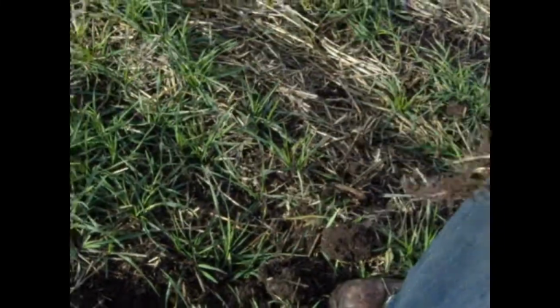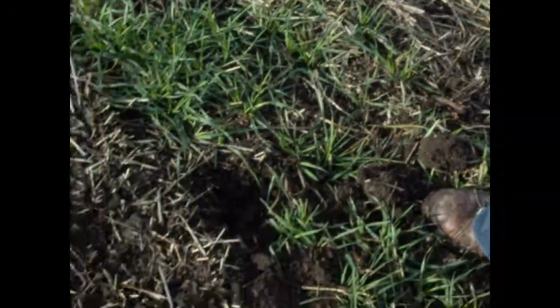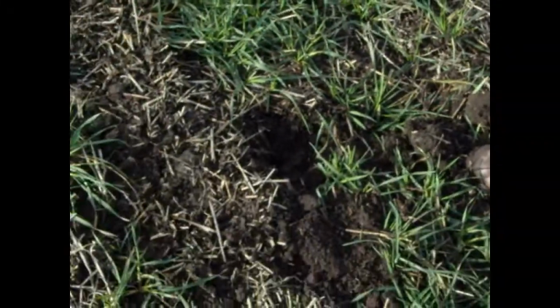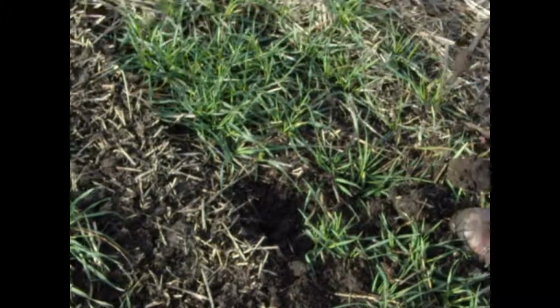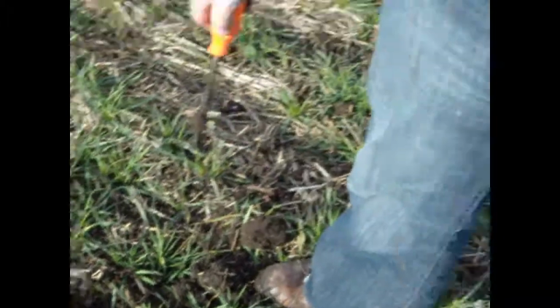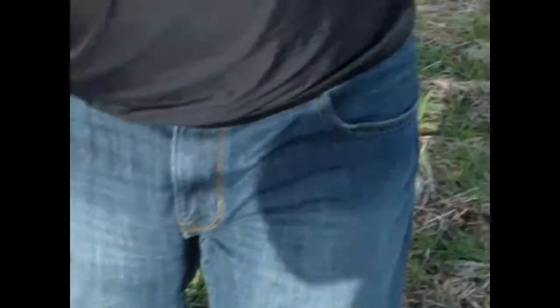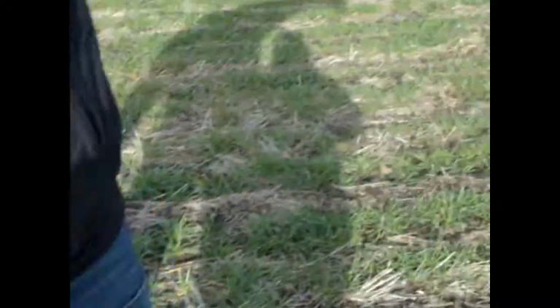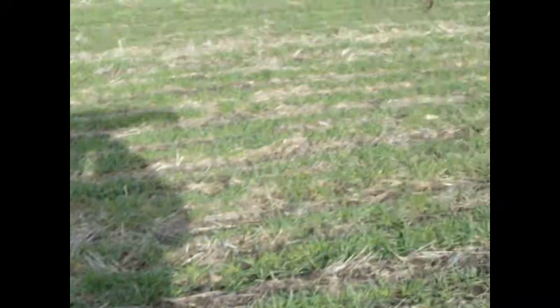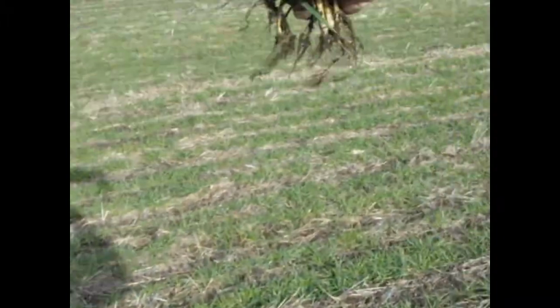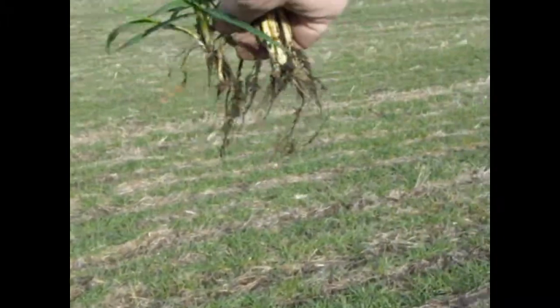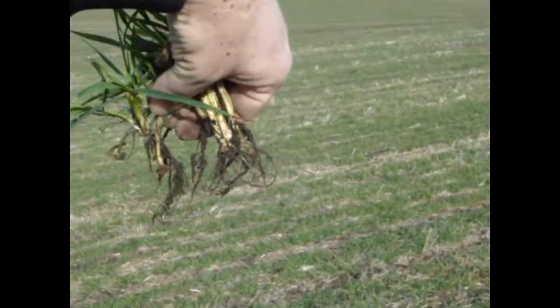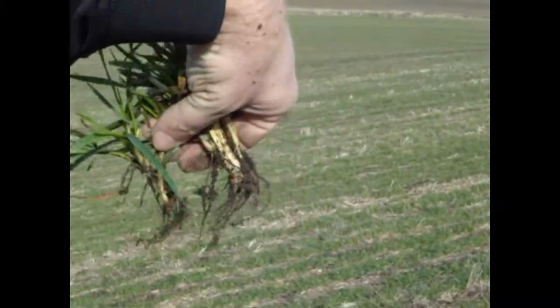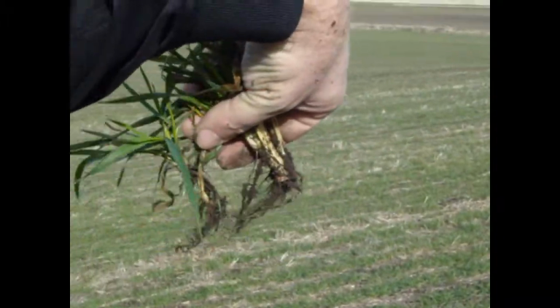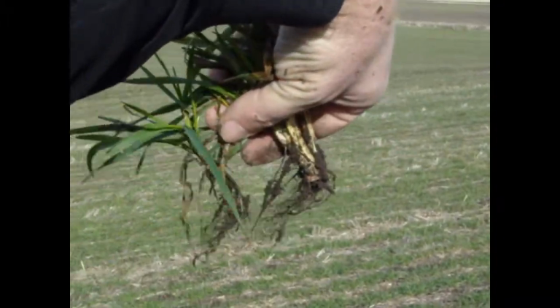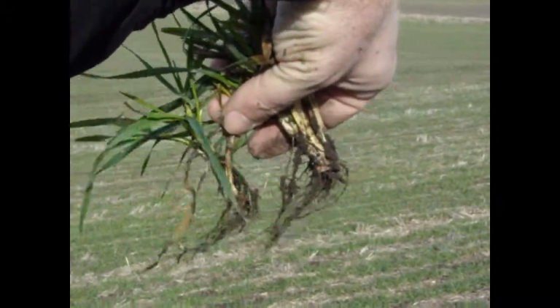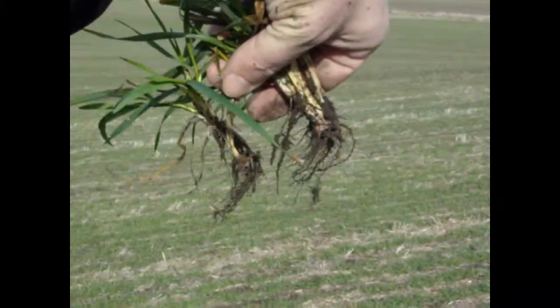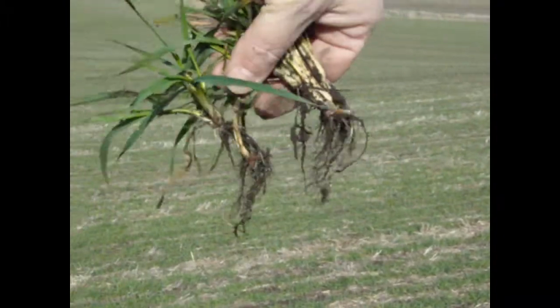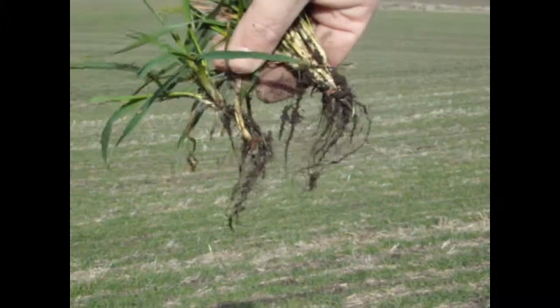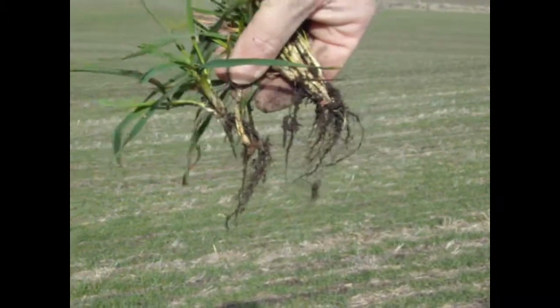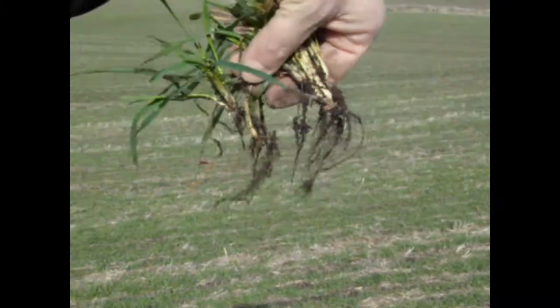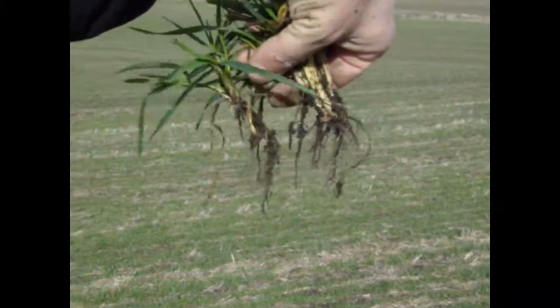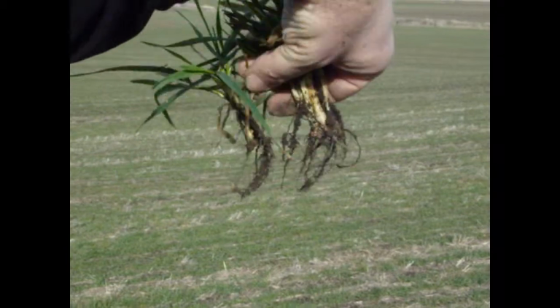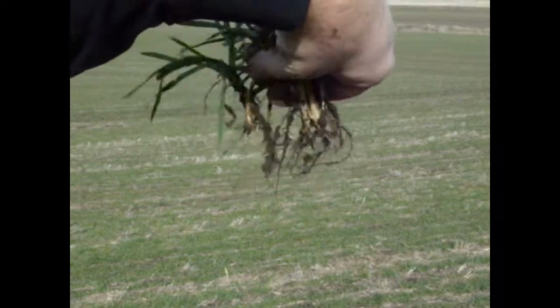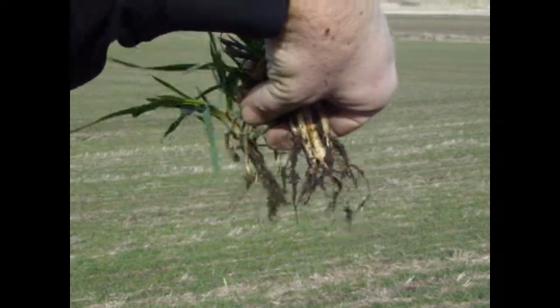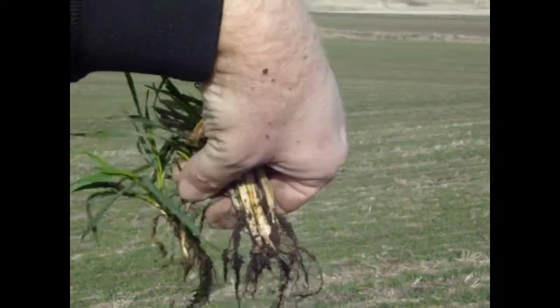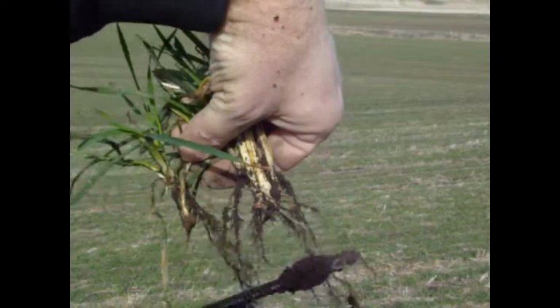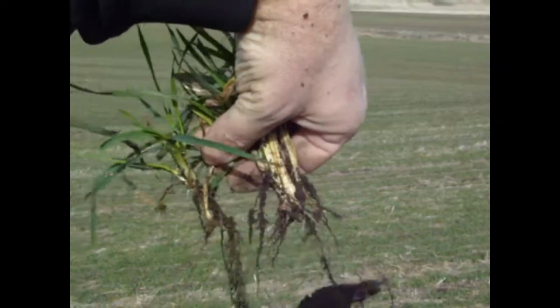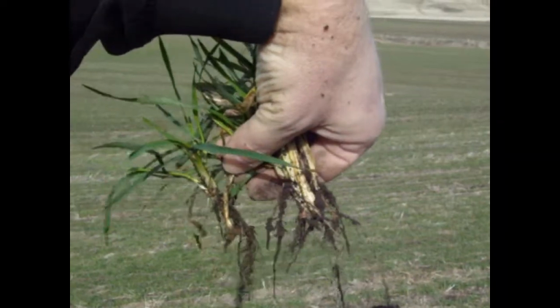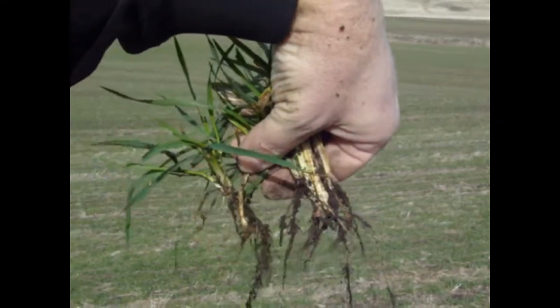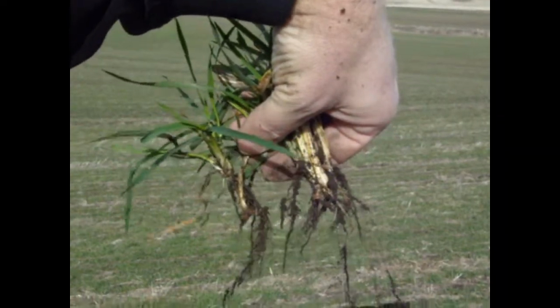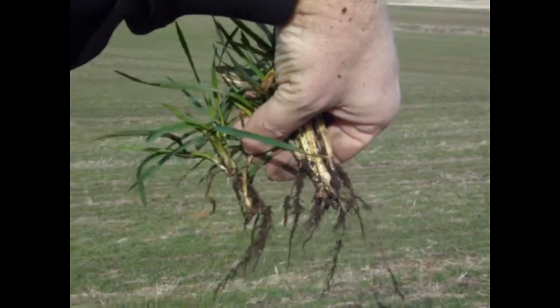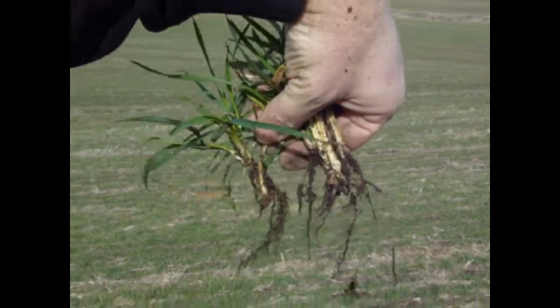And a lot more root structure in there too.